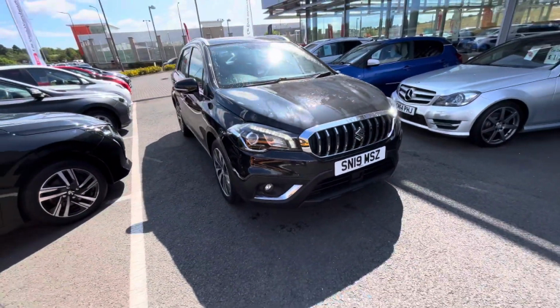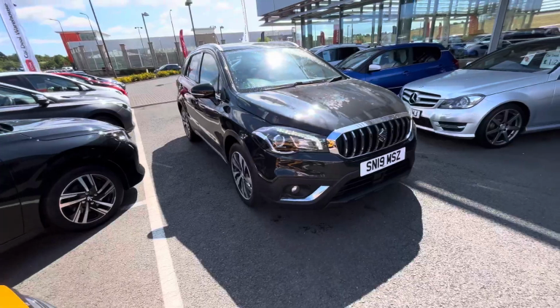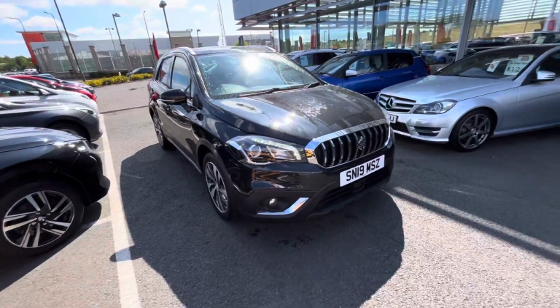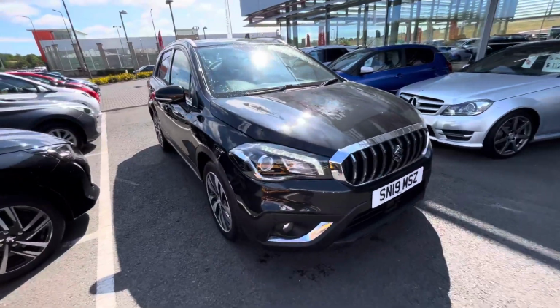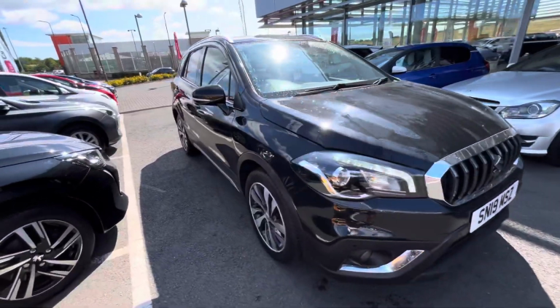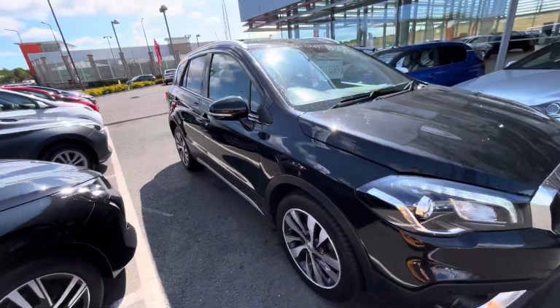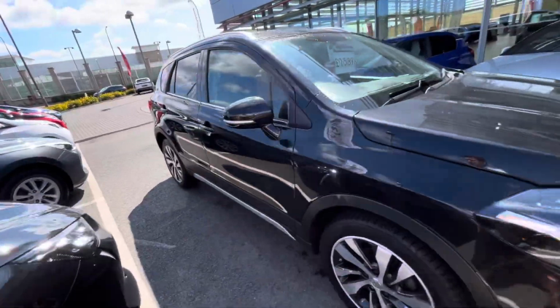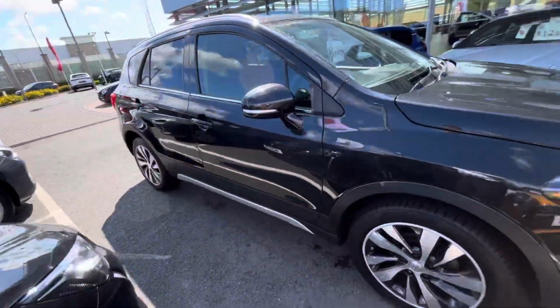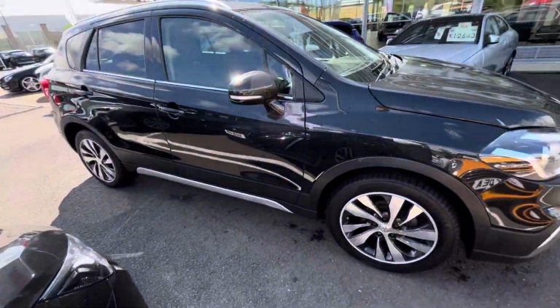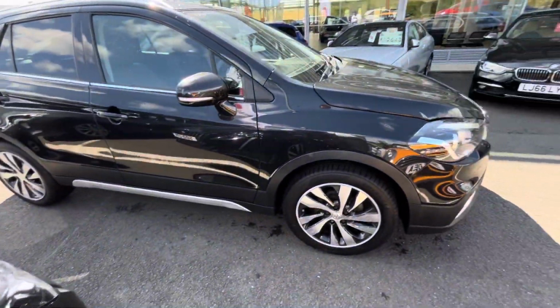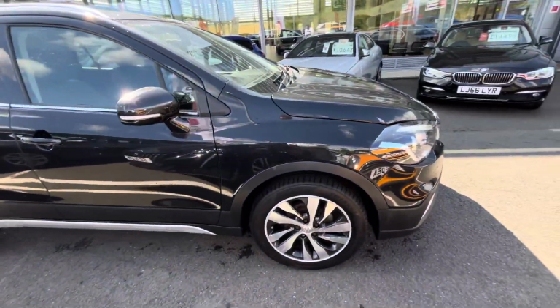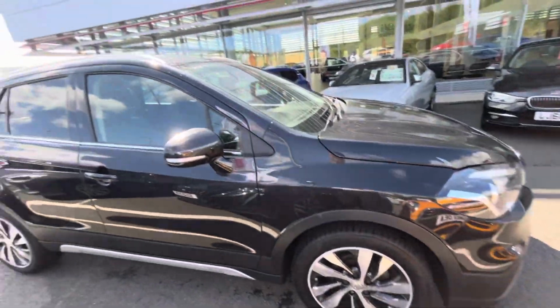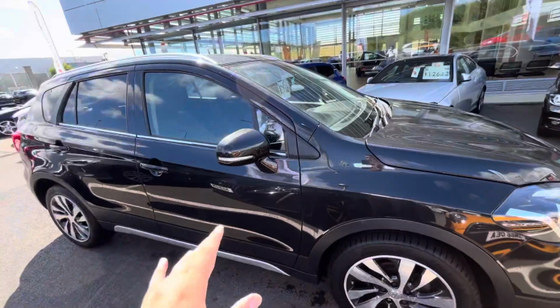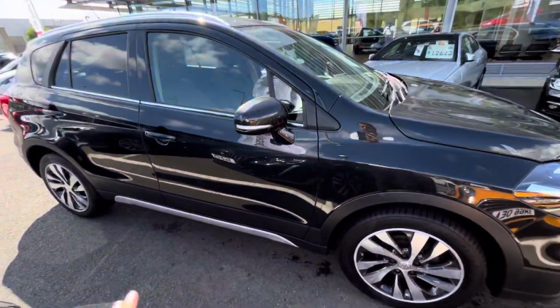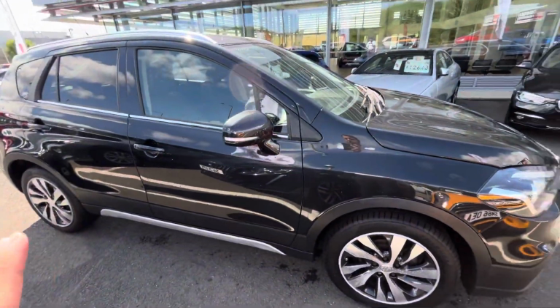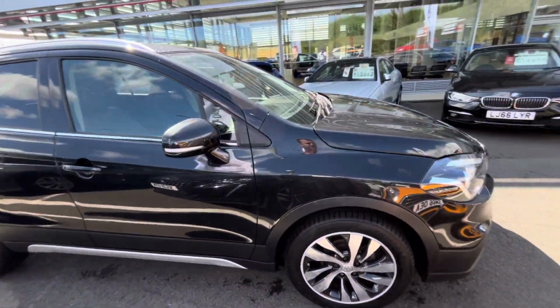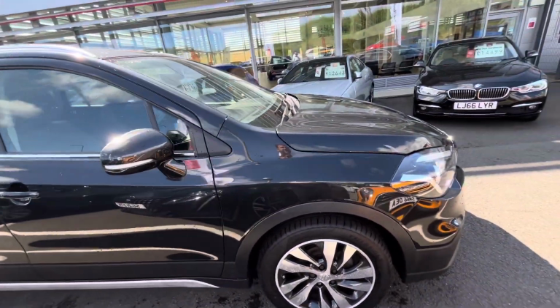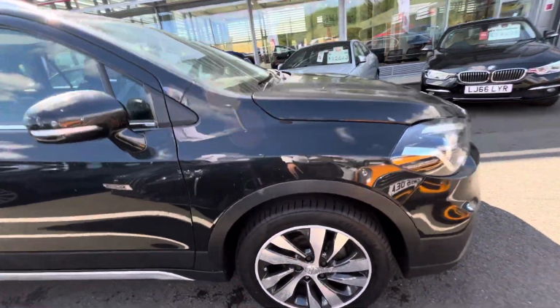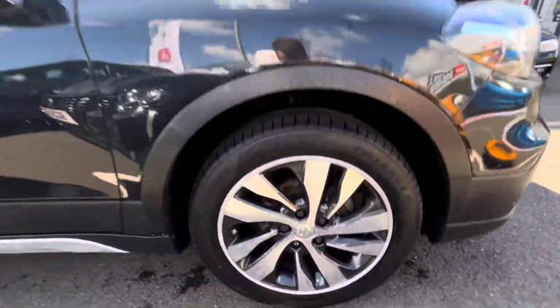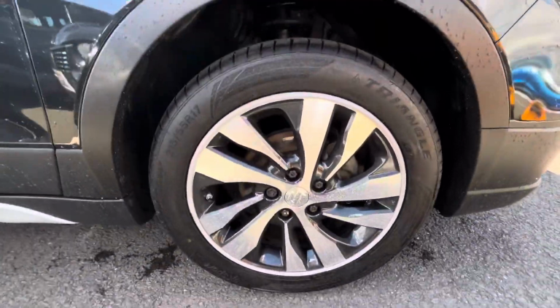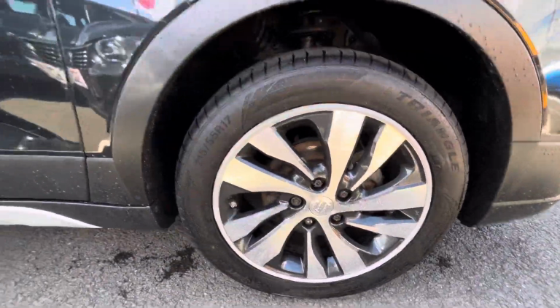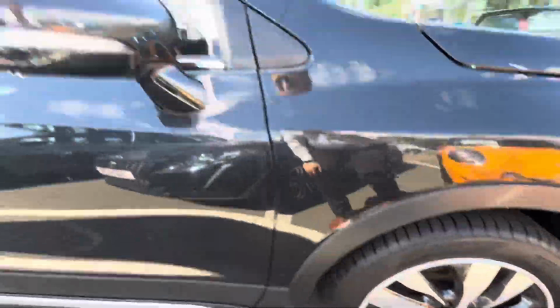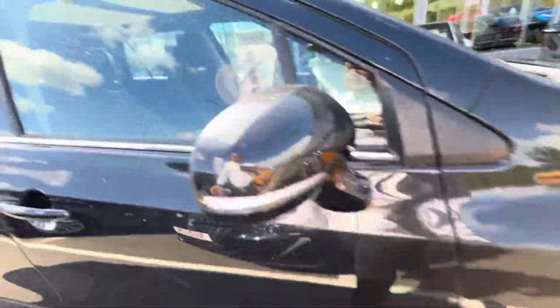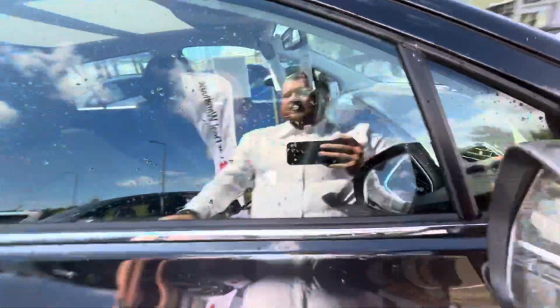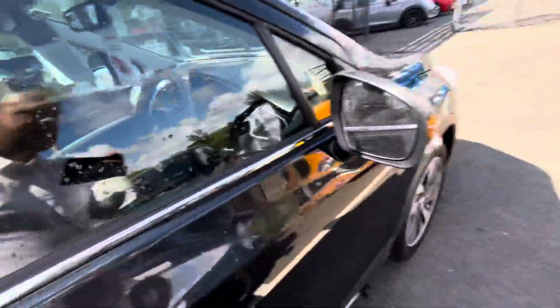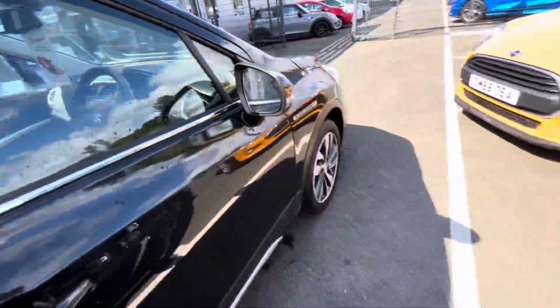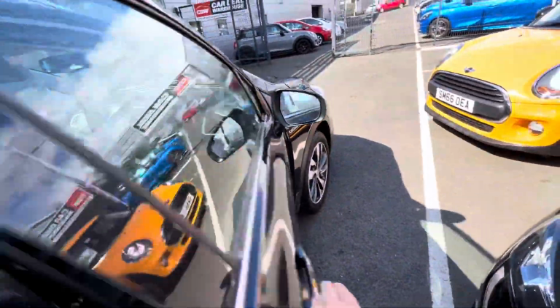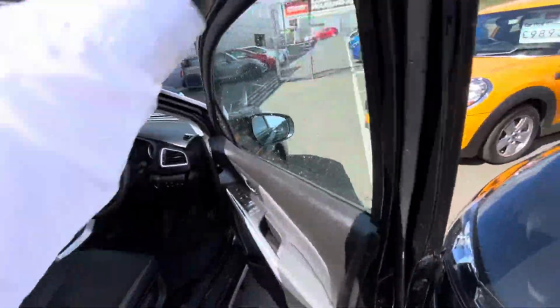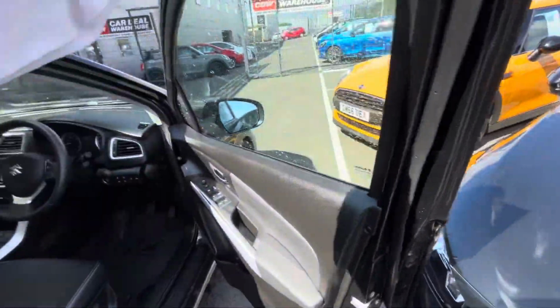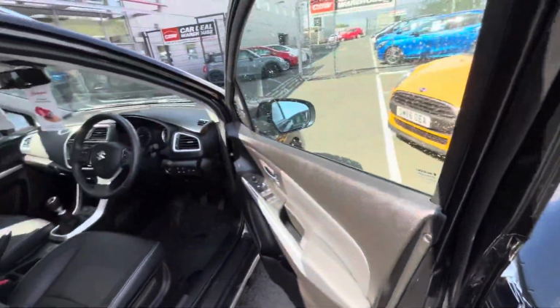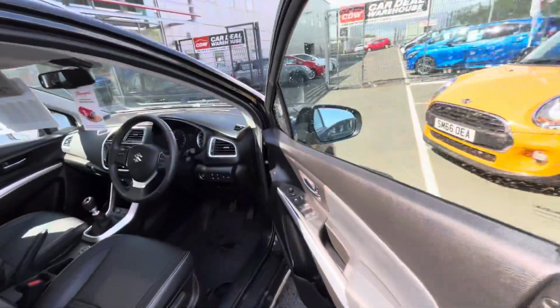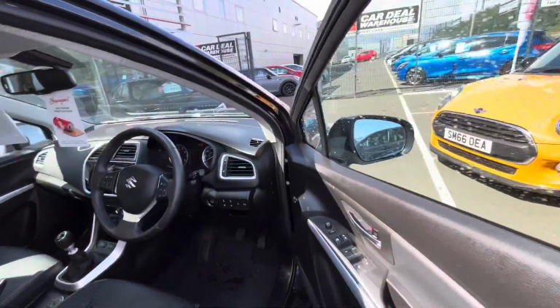The car itself is immaculate outside — there's nothing wrong with this car that I can see. I've just washed it off because we had a little bit of bird droppings on it. The wheels are a bit rusty but that's just because it was raining and they rust overnight.